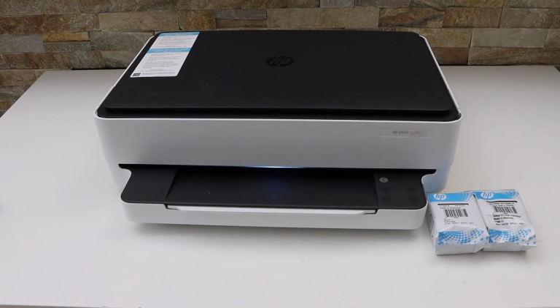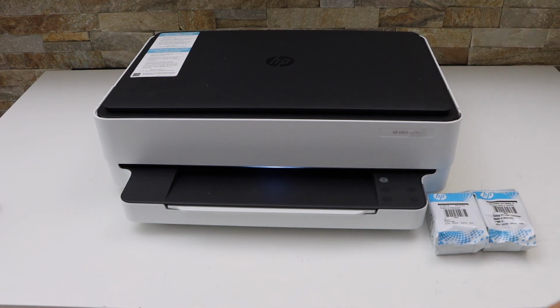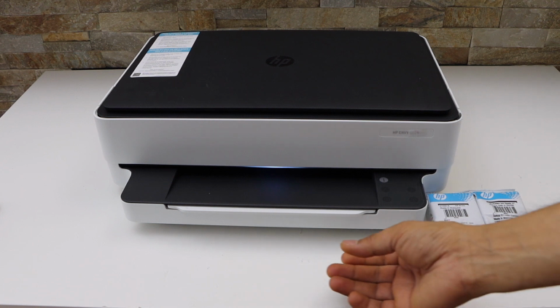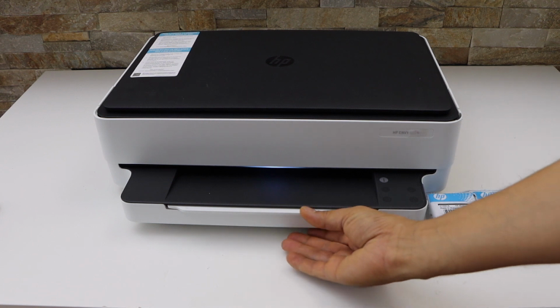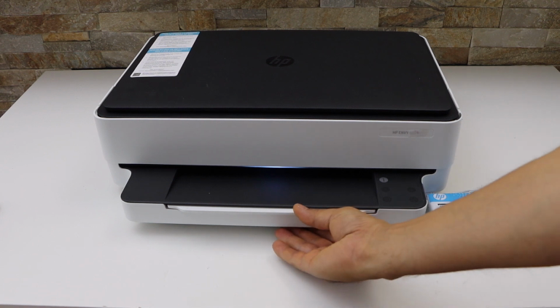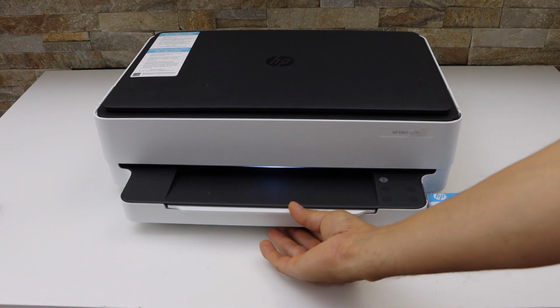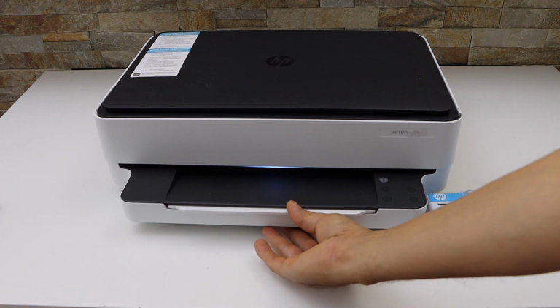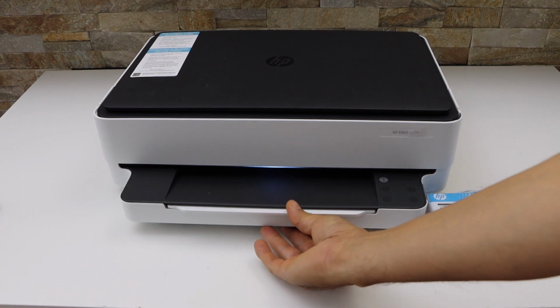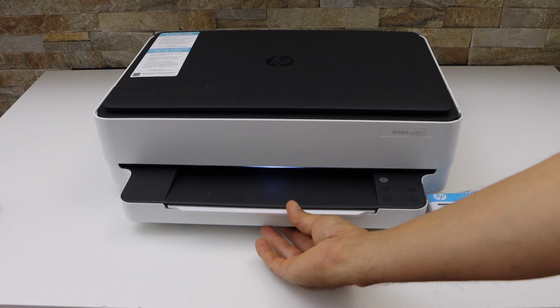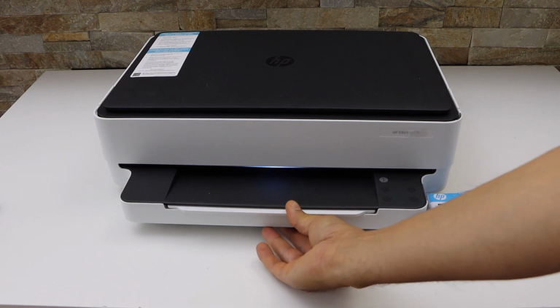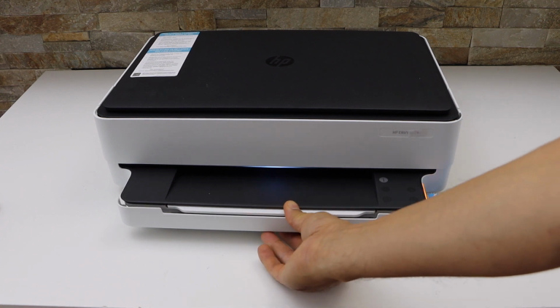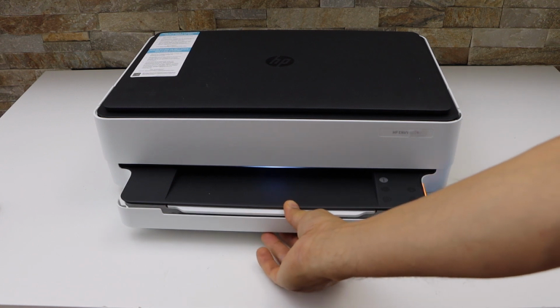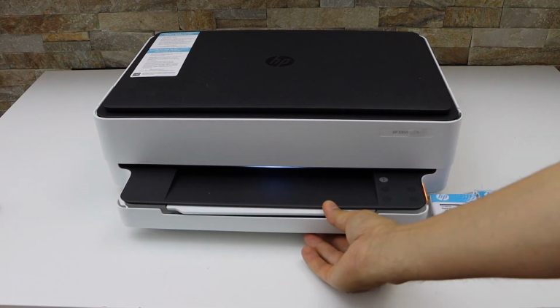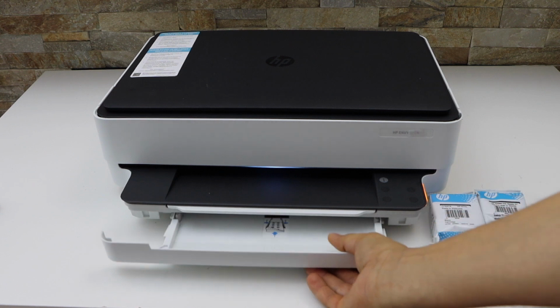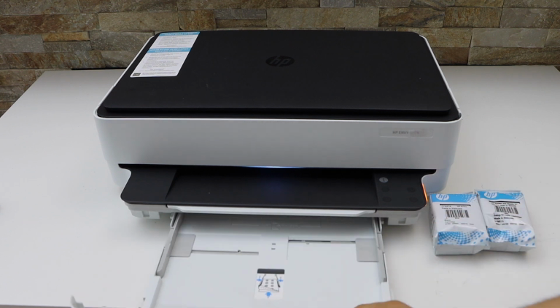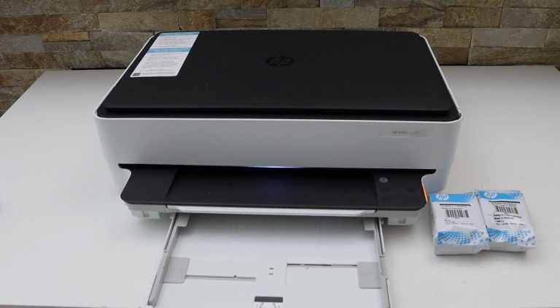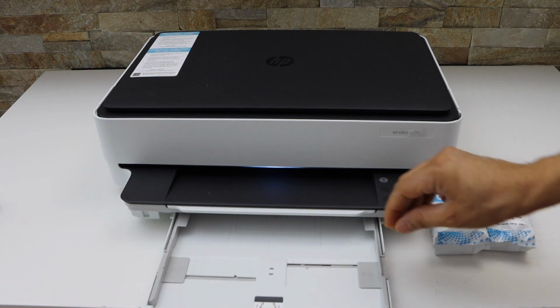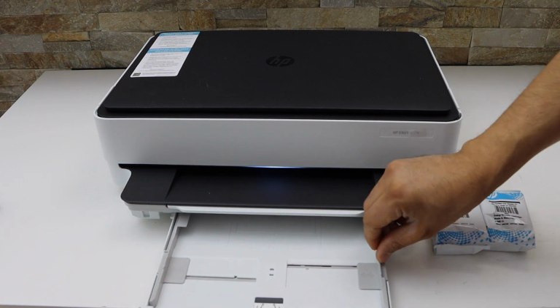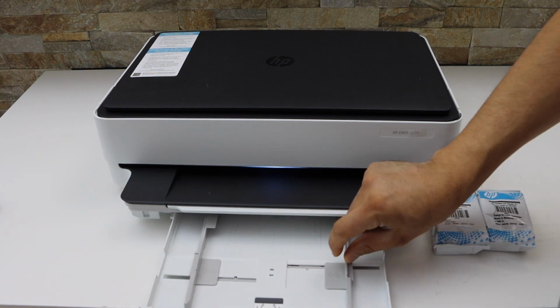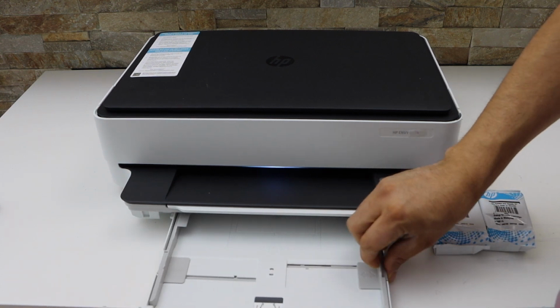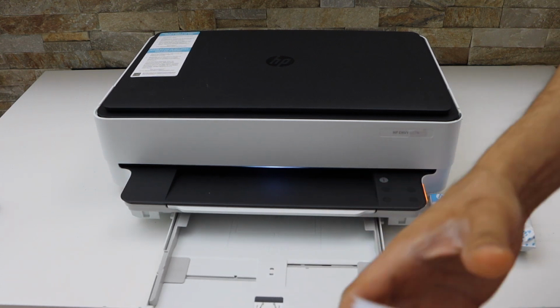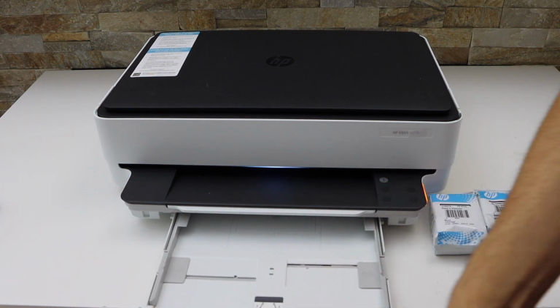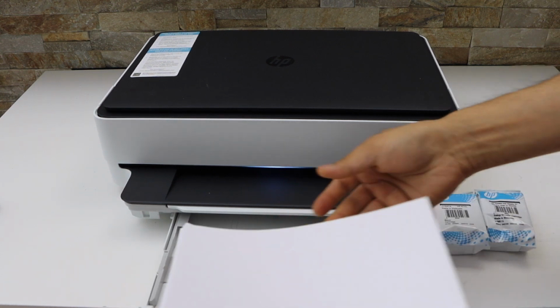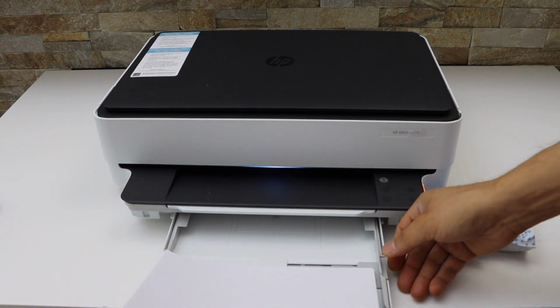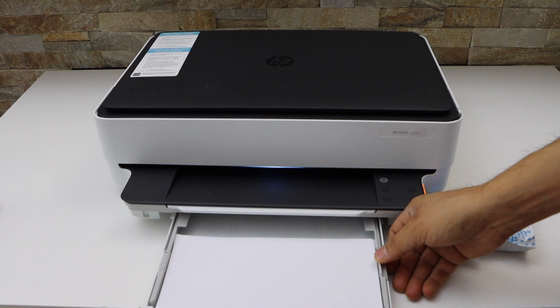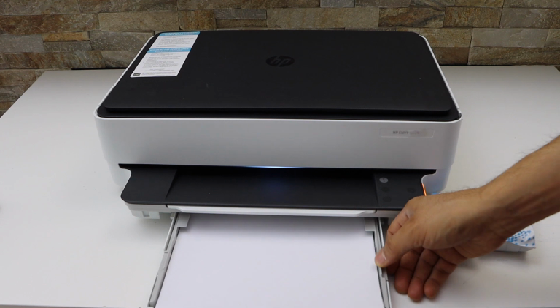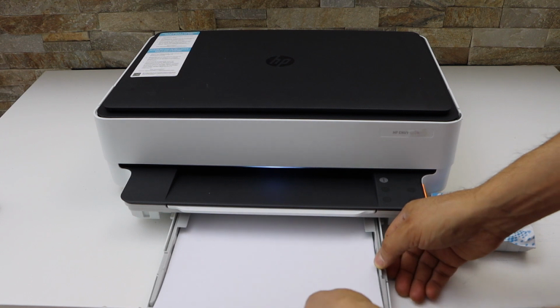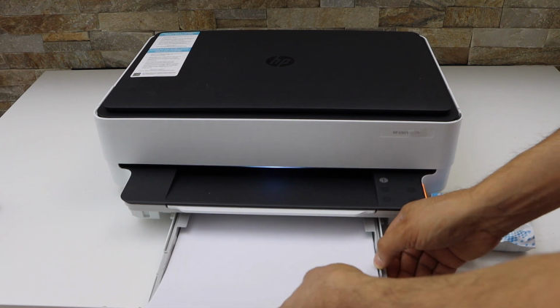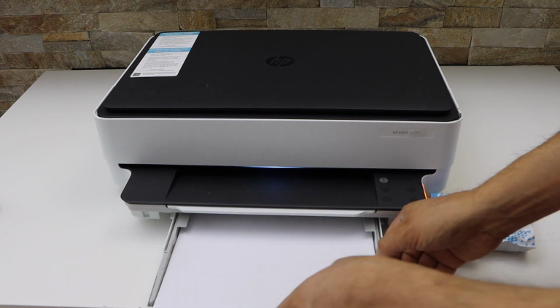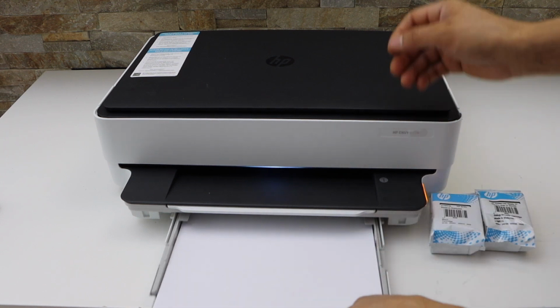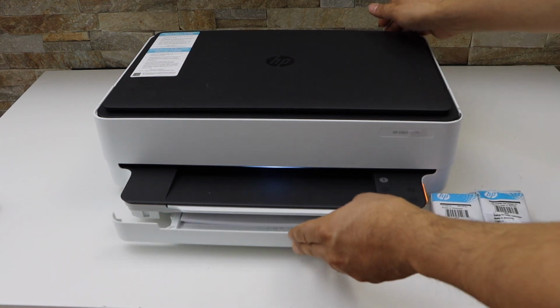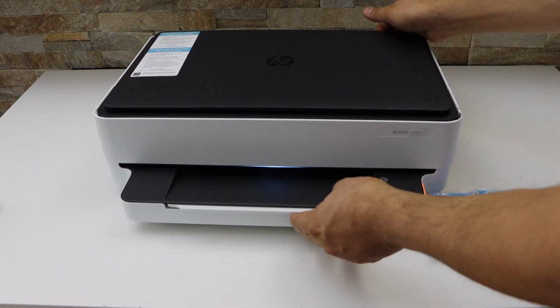First I am going to load the paper tray. The paper tray is at the bottom so you can just slide it out. Now adjust the size with it. Place A4 size sheet or letter size paper, then close it.